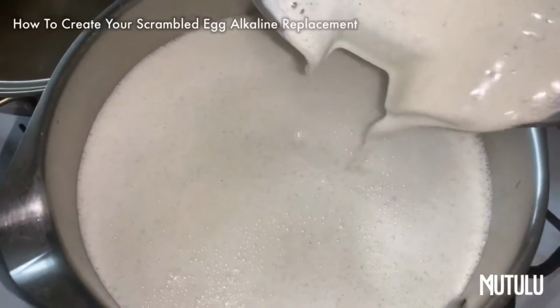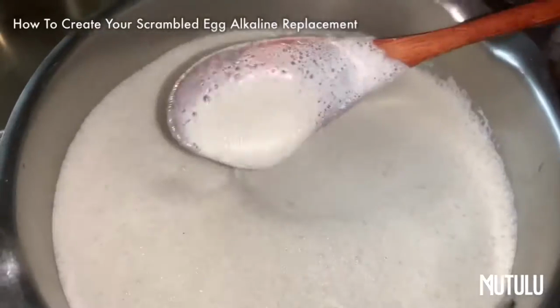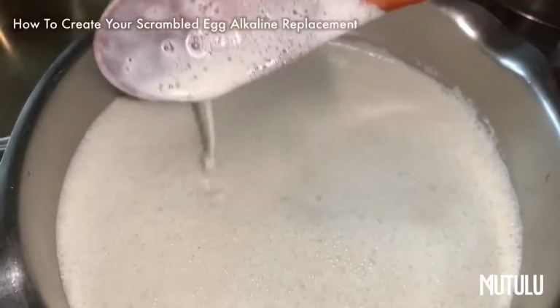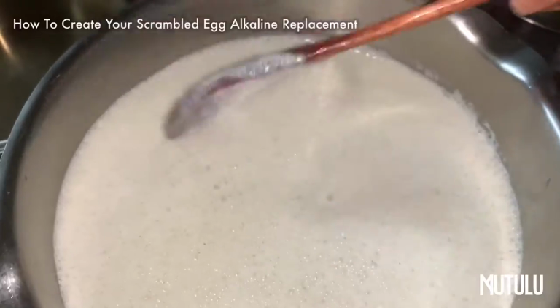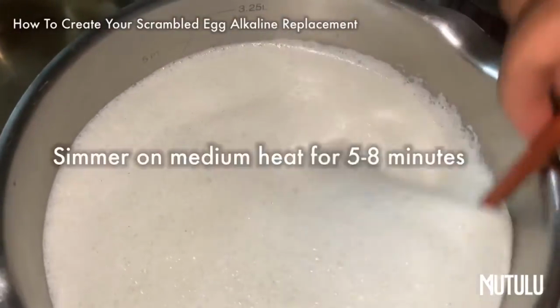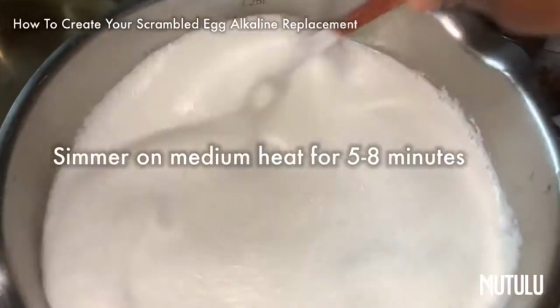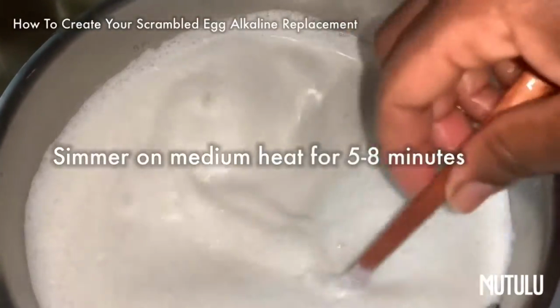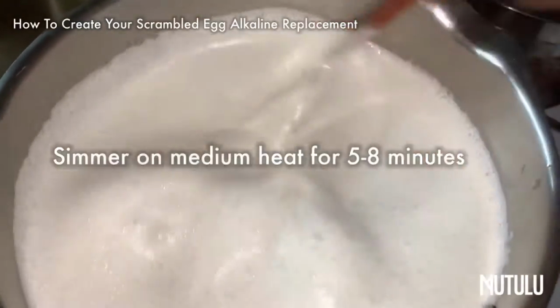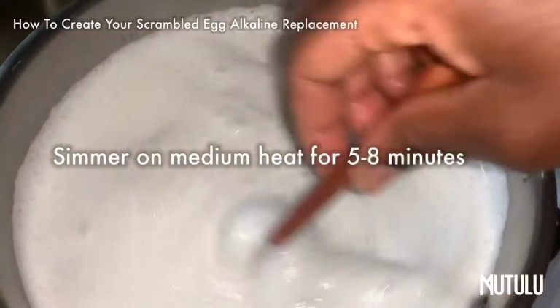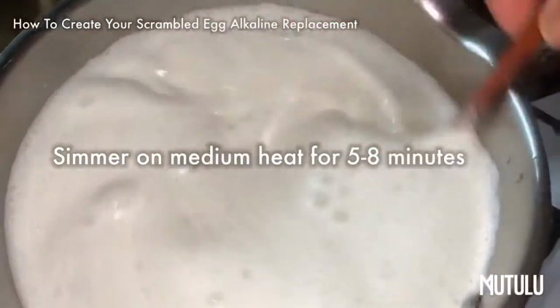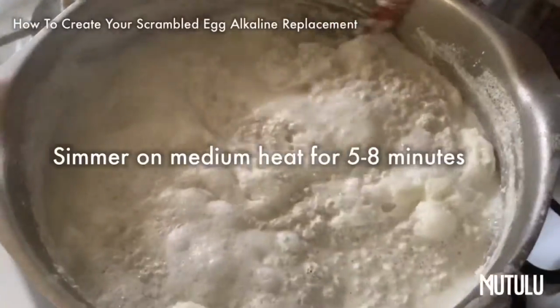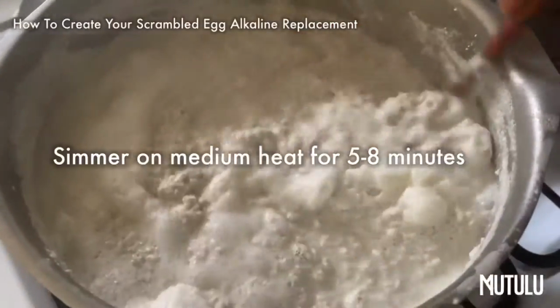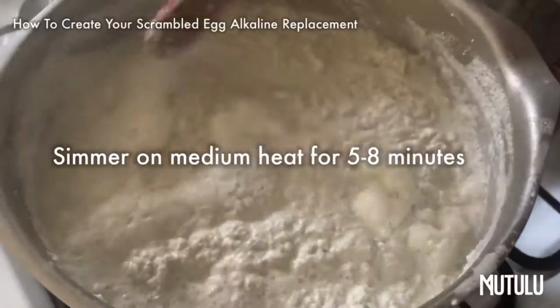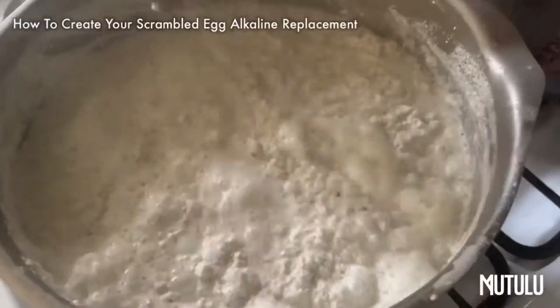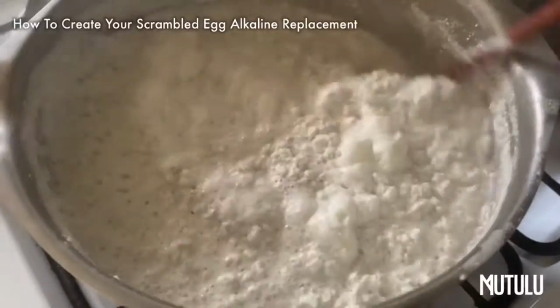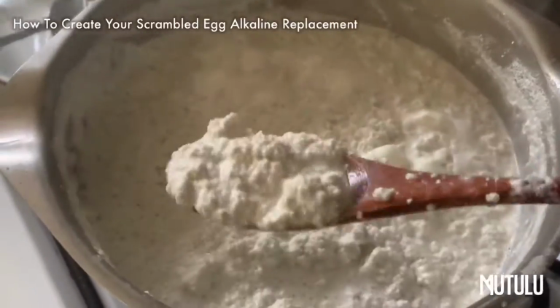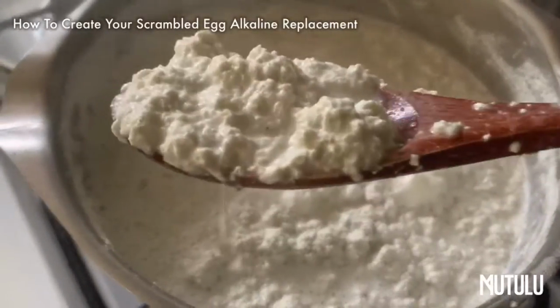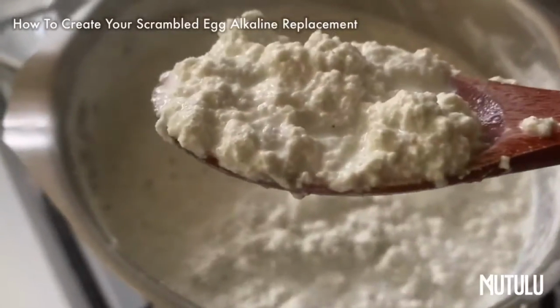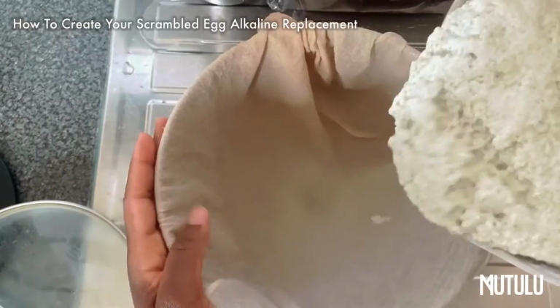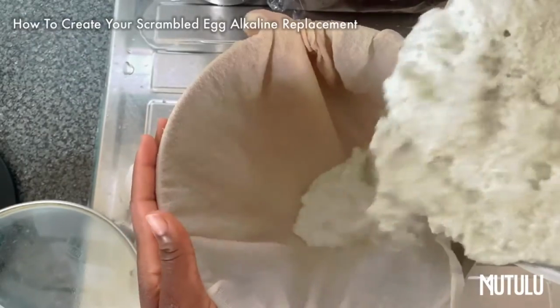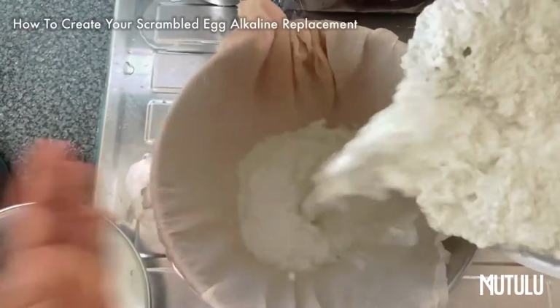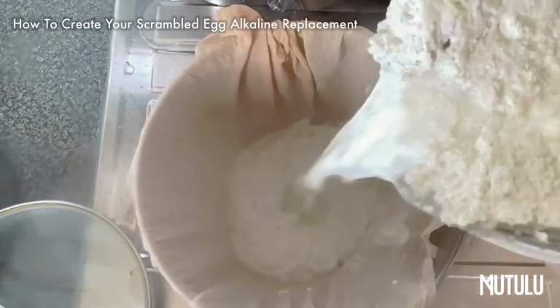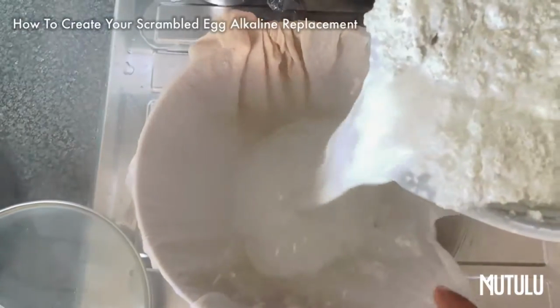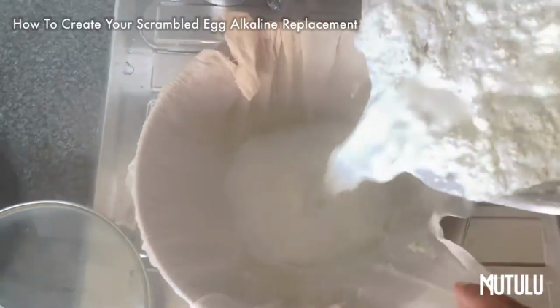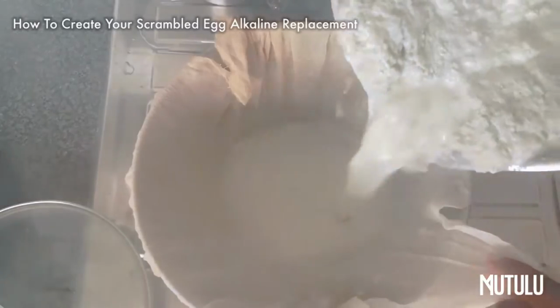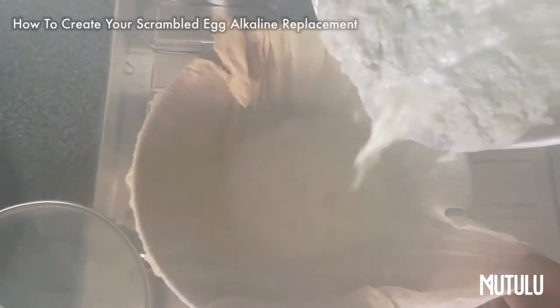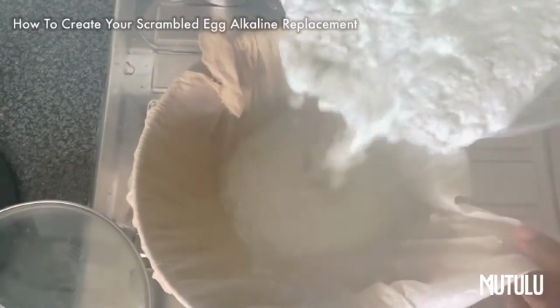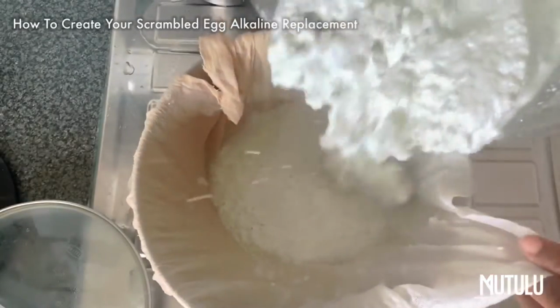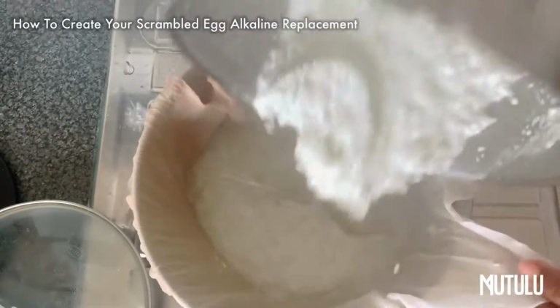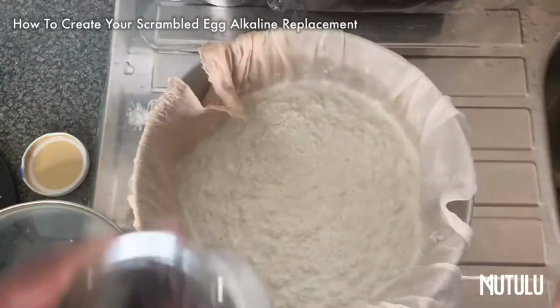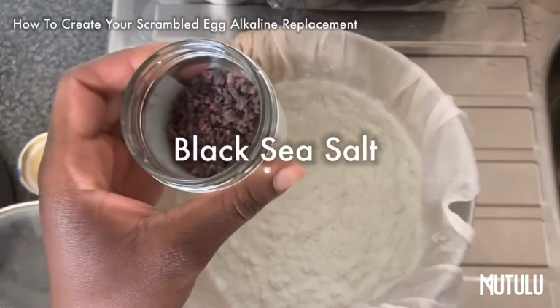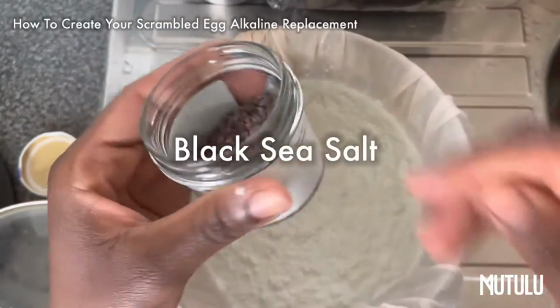Now you're going to bring it to a slight boil for about five to eight minutes. And this is what it should look like after a while — curdled. So now you're going to pour it inside a cheesecloth.